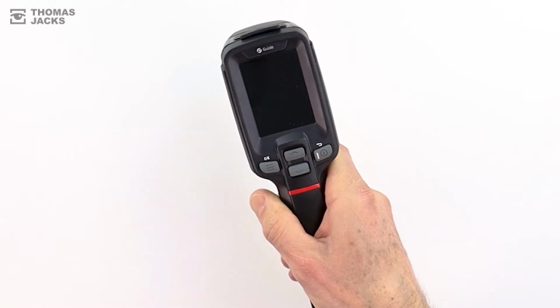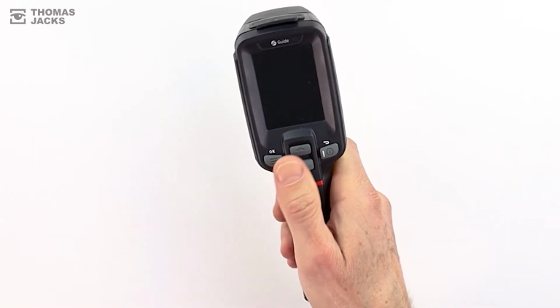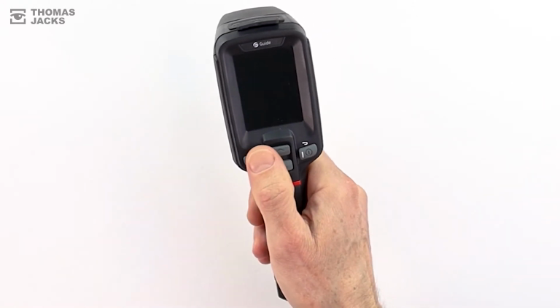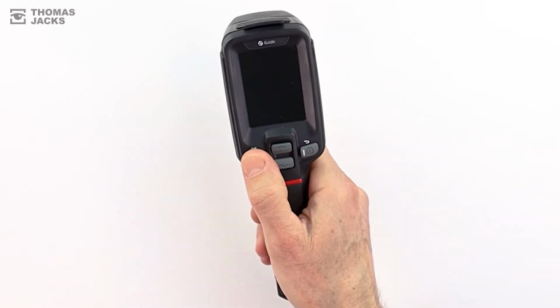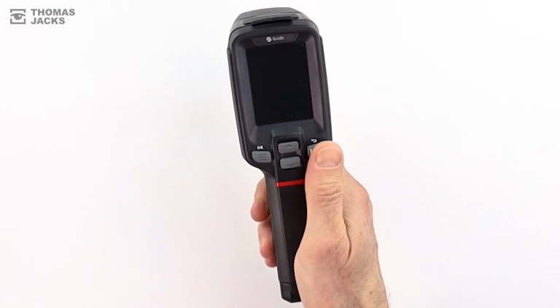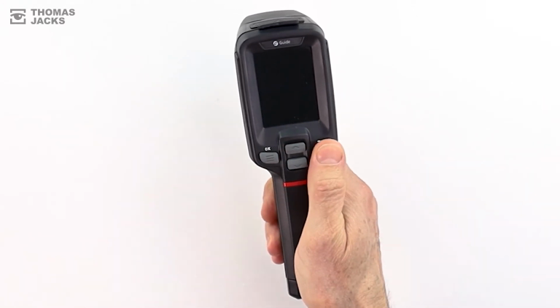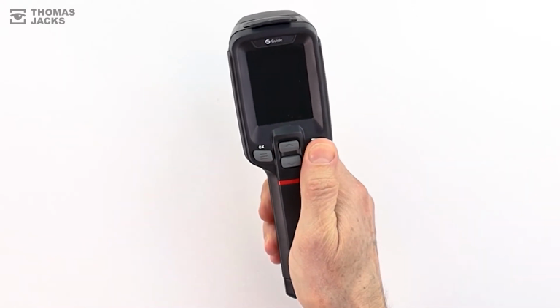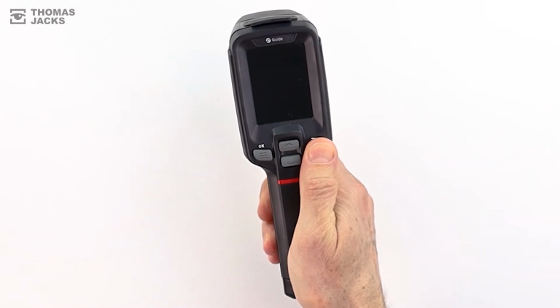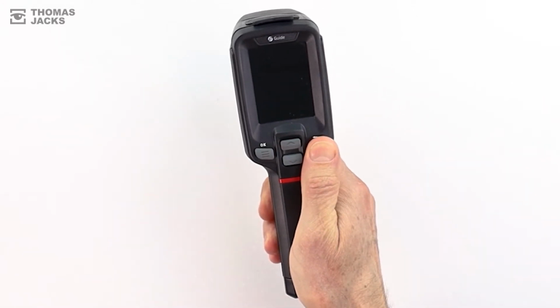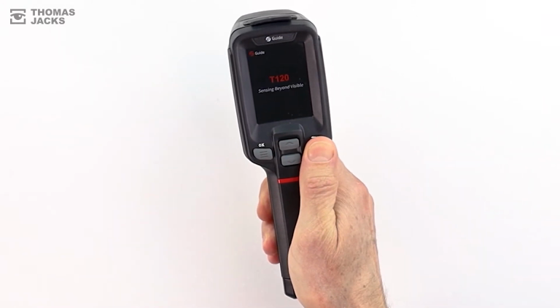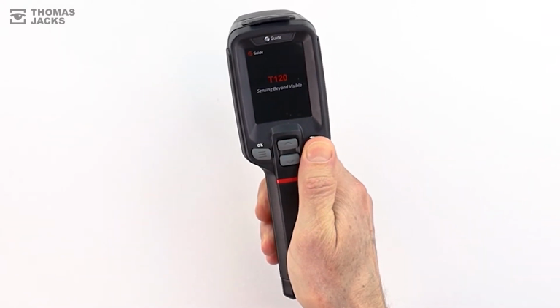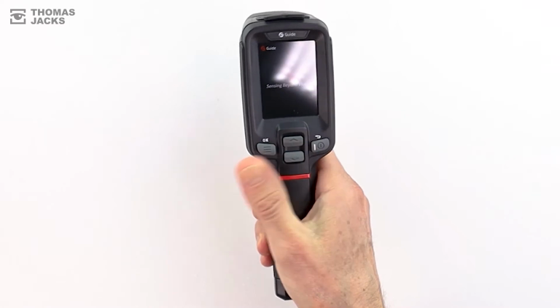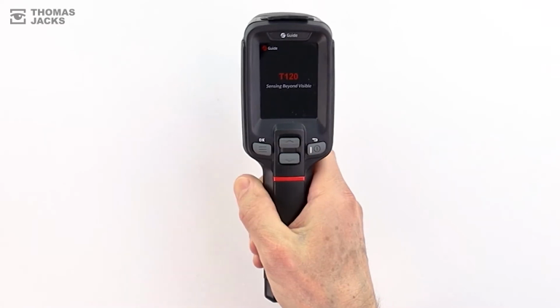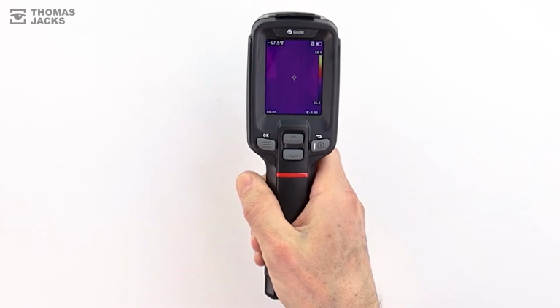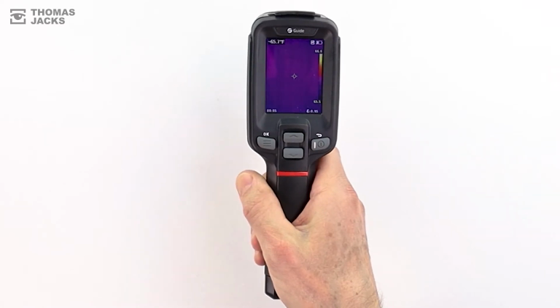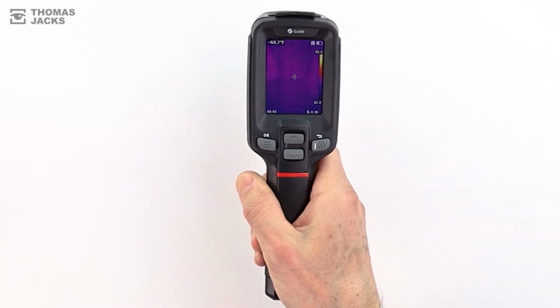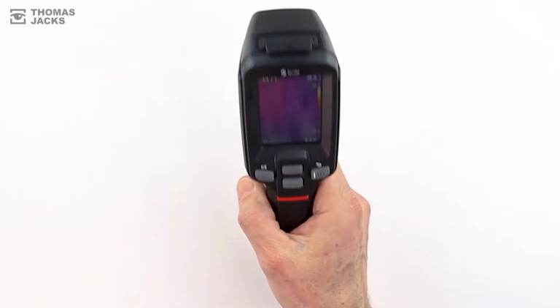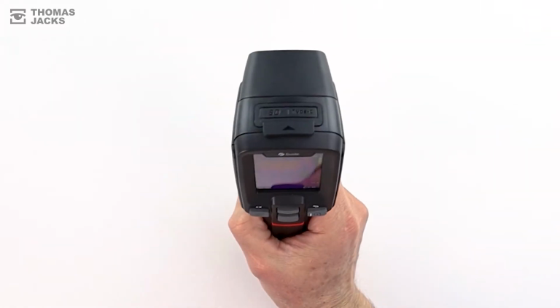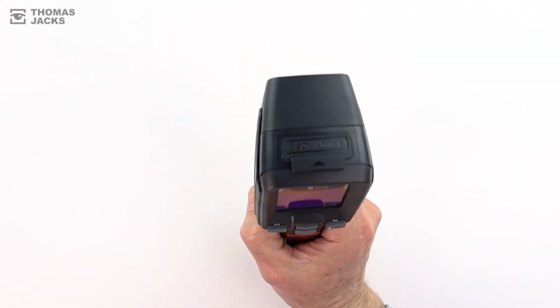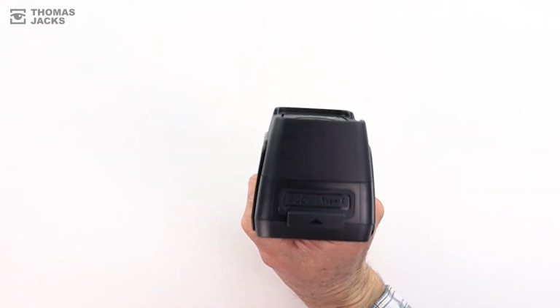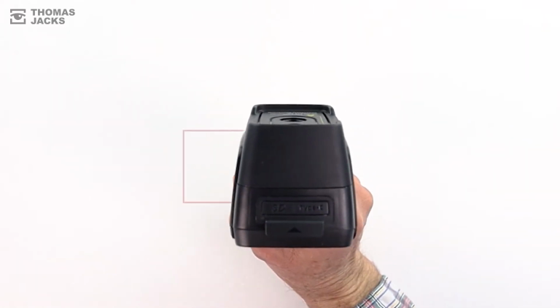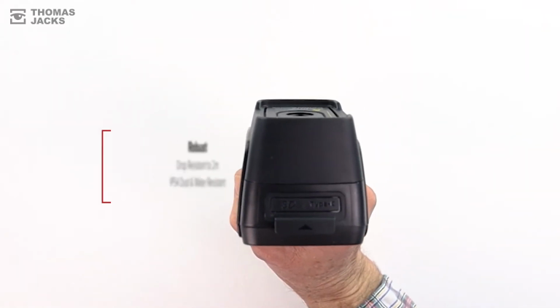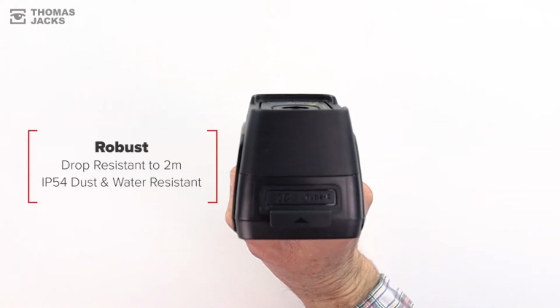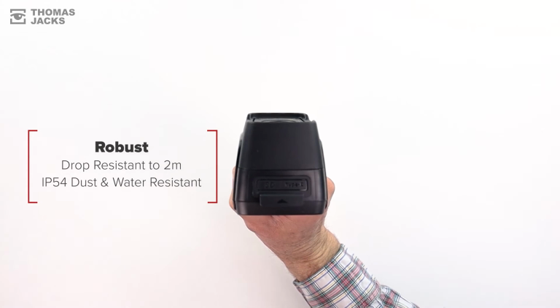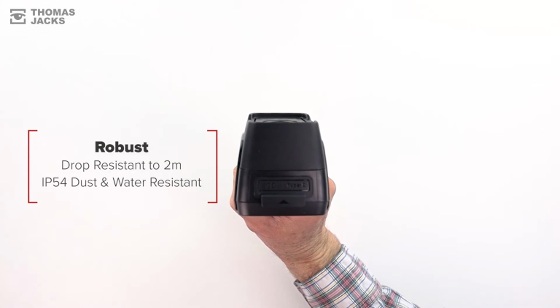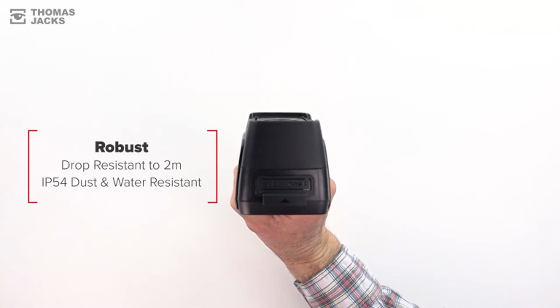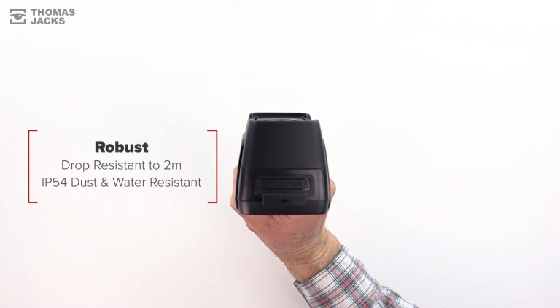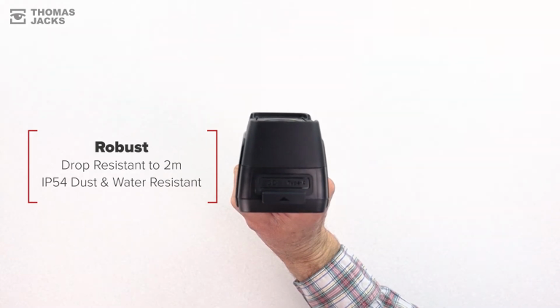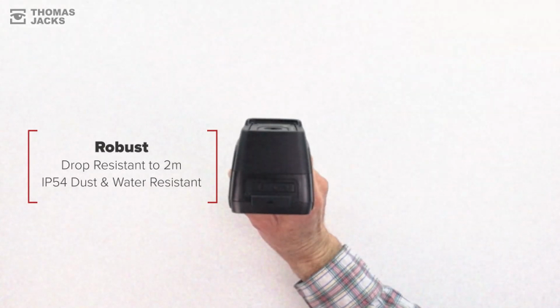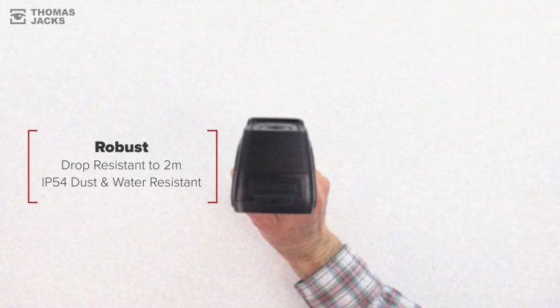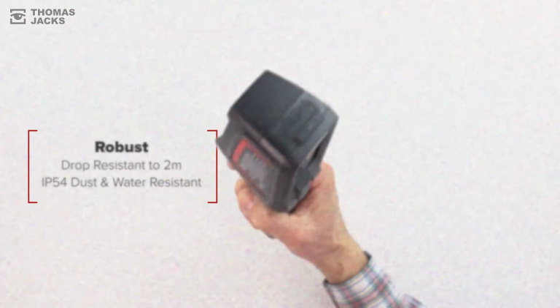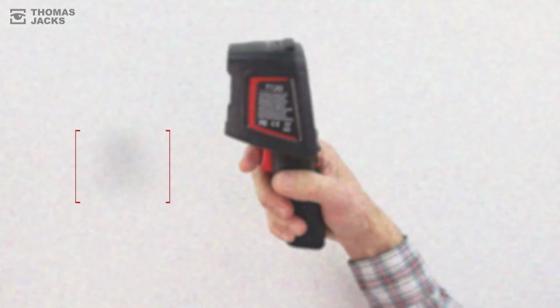The T120 turns on and is ready to go in a matter of seconds. The robust design will withstand being dropped from a height of two meters and it's both water and dust resistant to an IP54 rating.